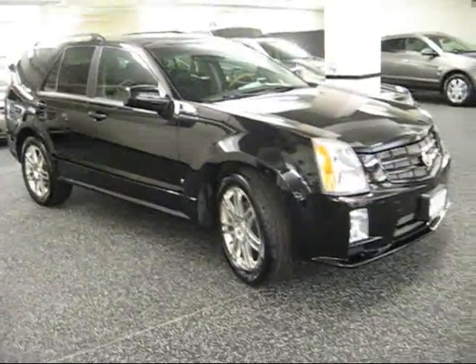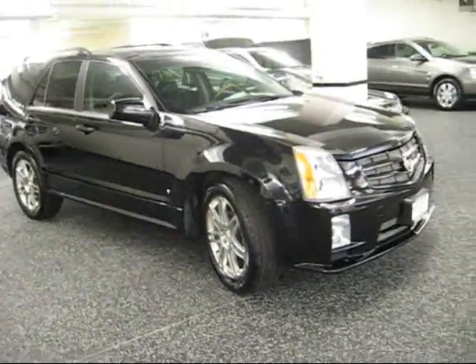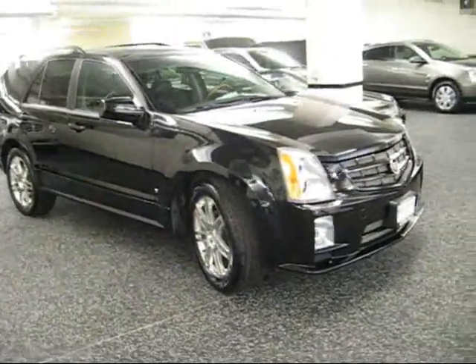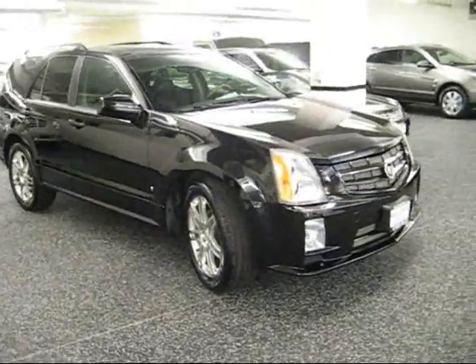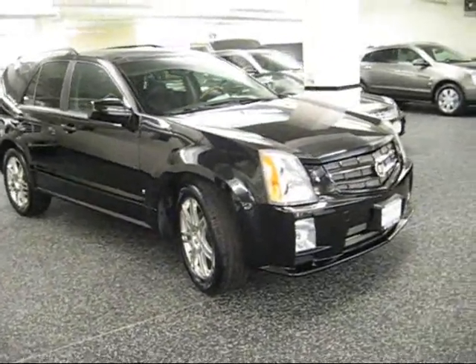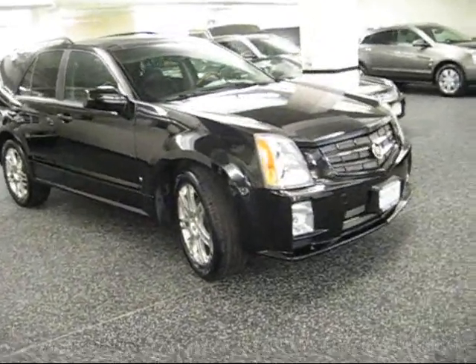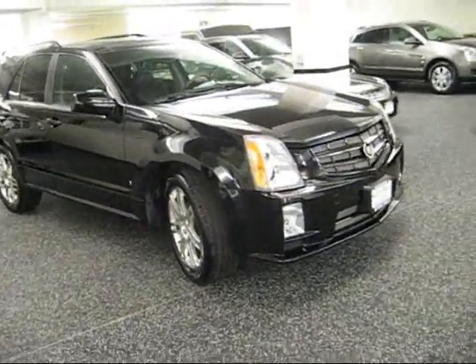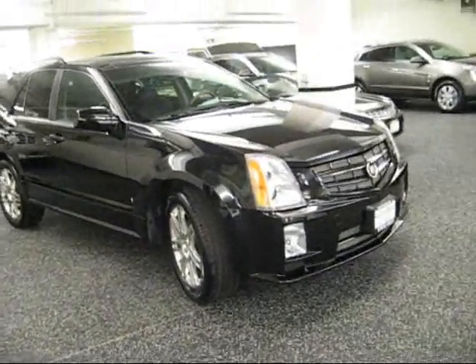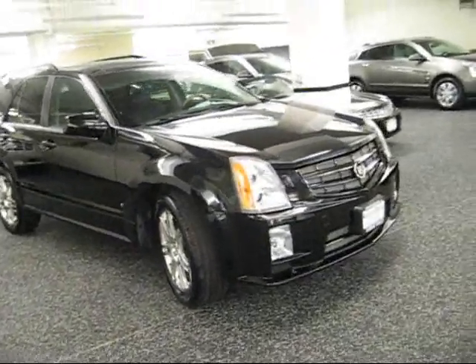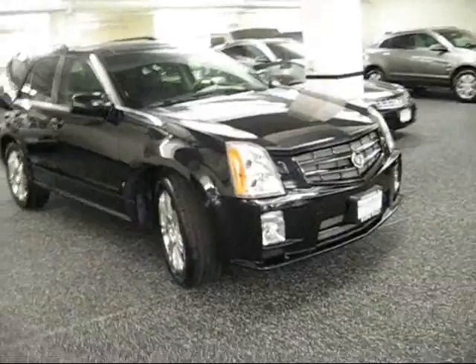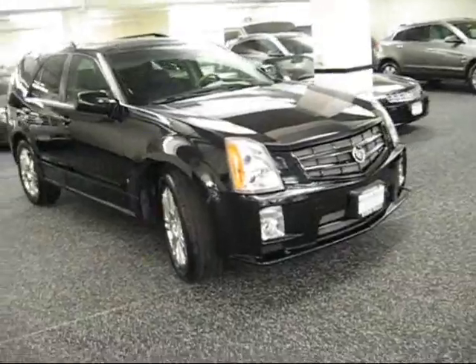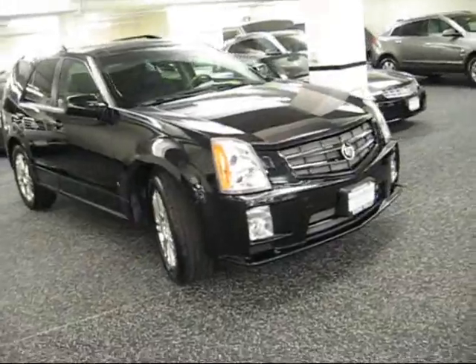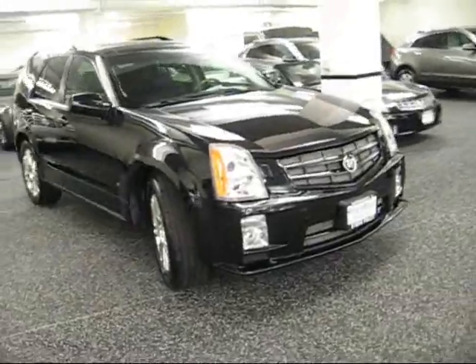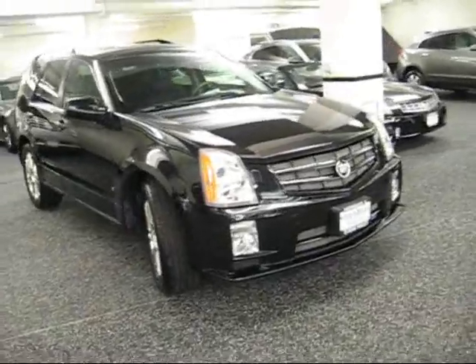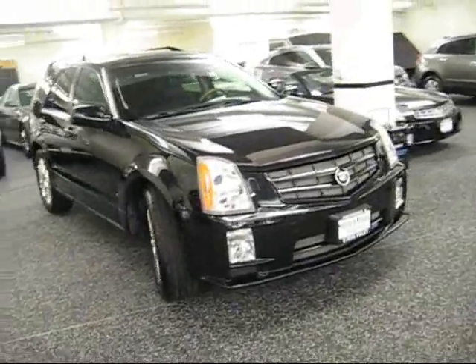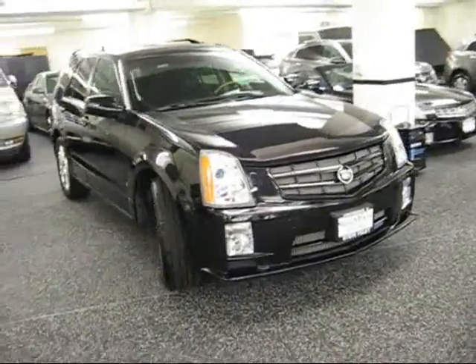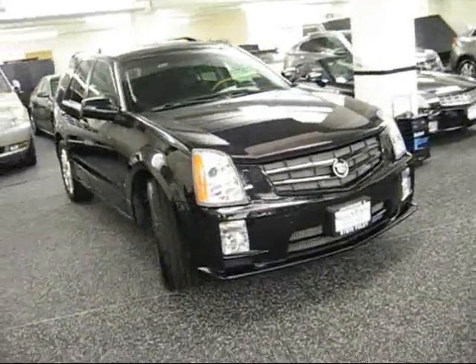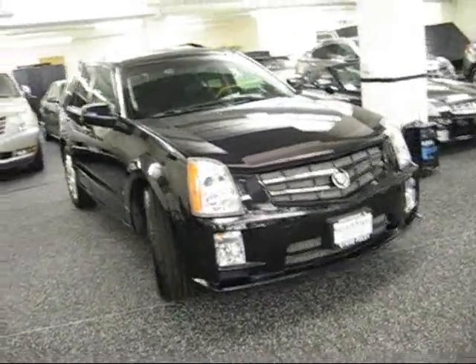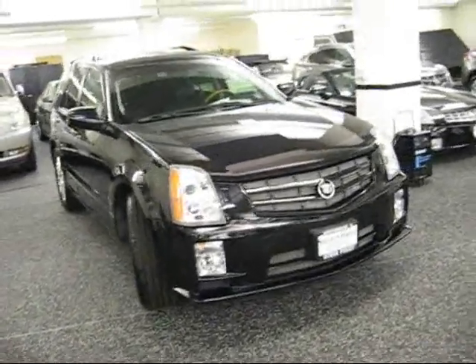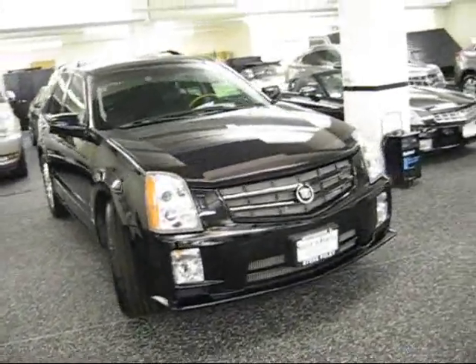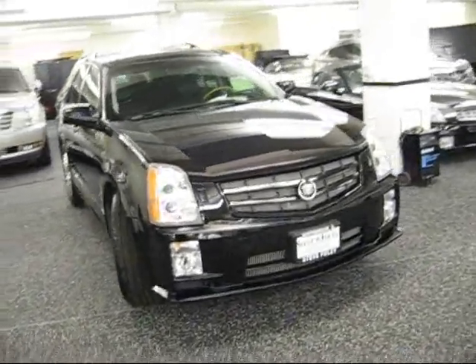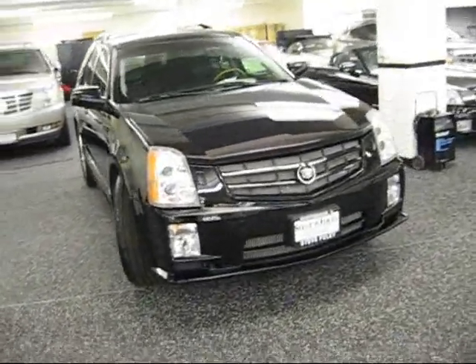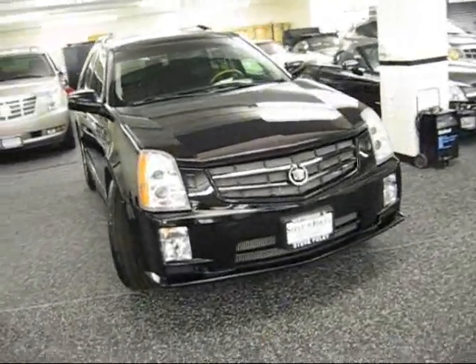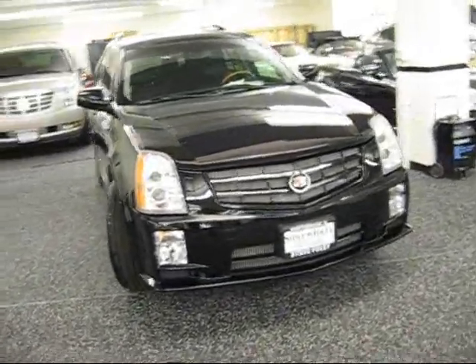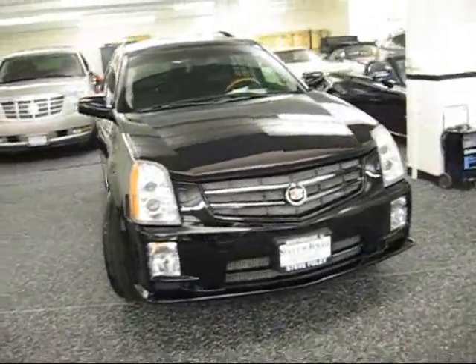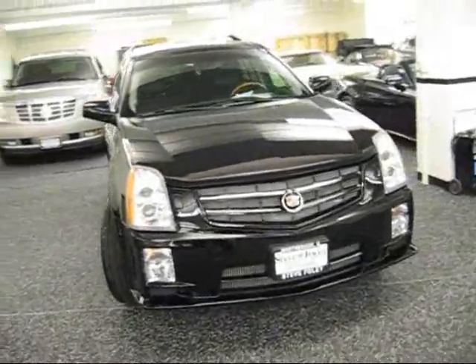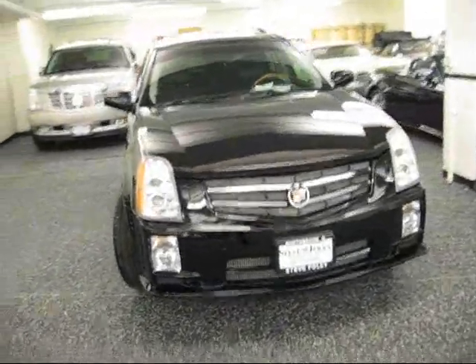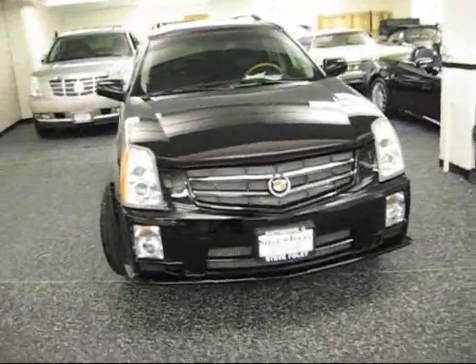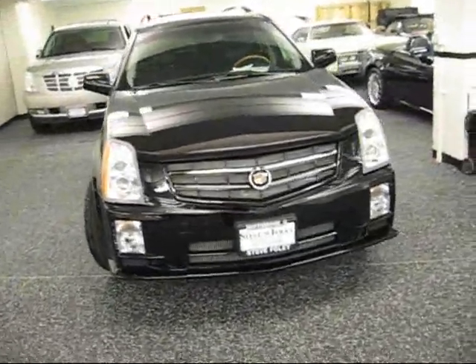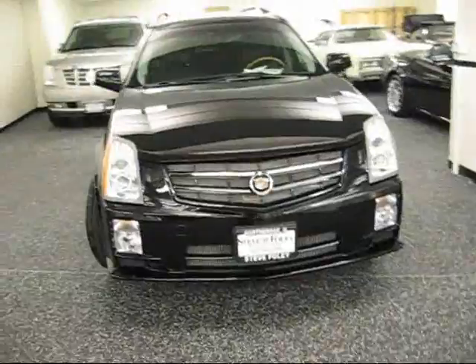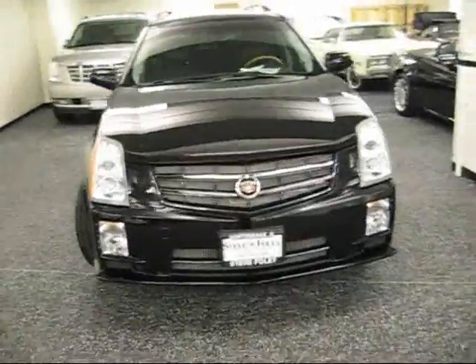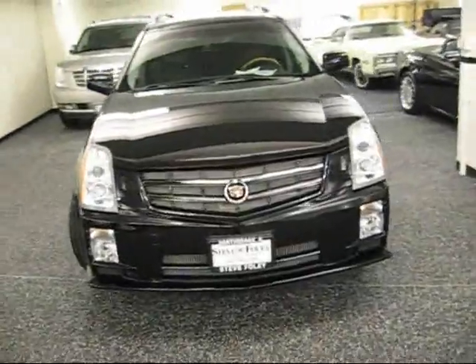It'll be dirty when you get it because they put it on an open ship, but just wash it and you'll see what I'm seeing right now, which is a gorgeous vehicle.